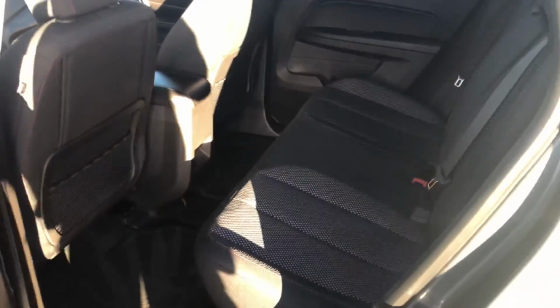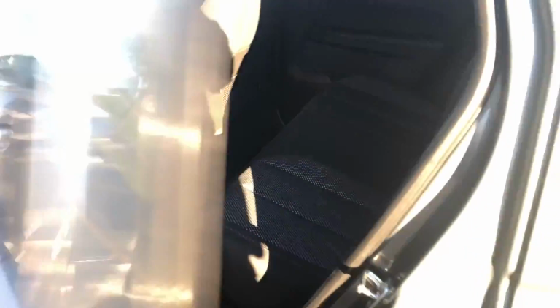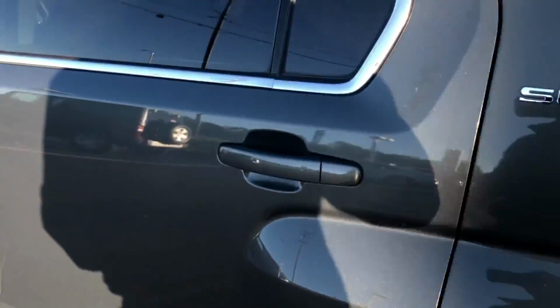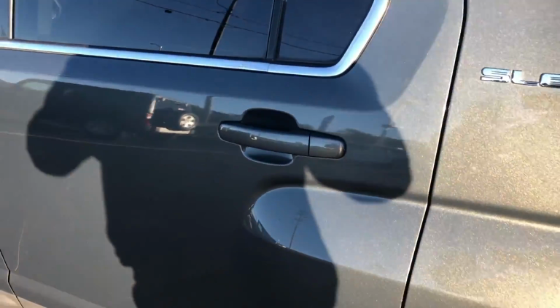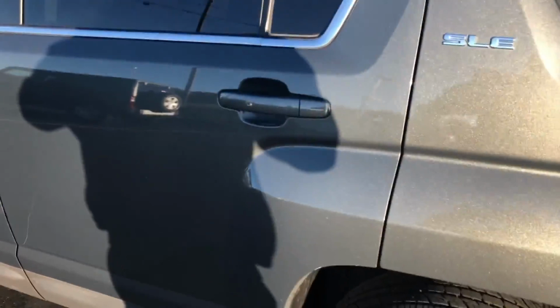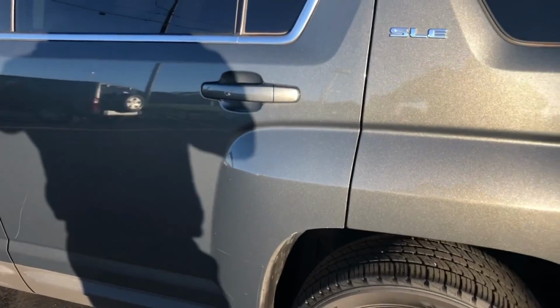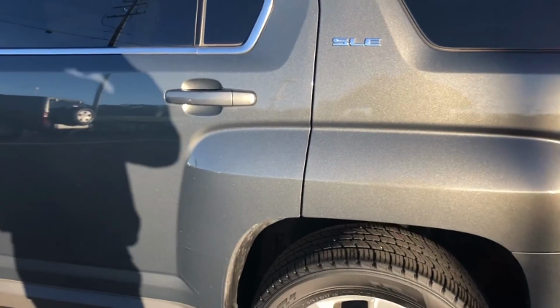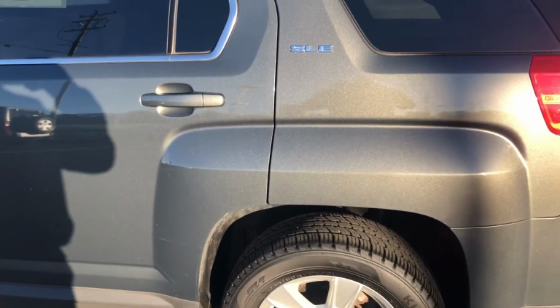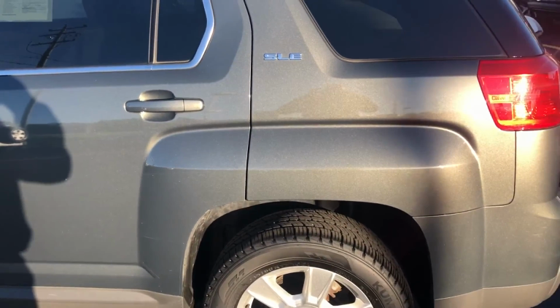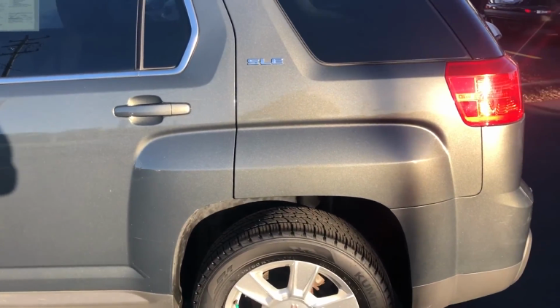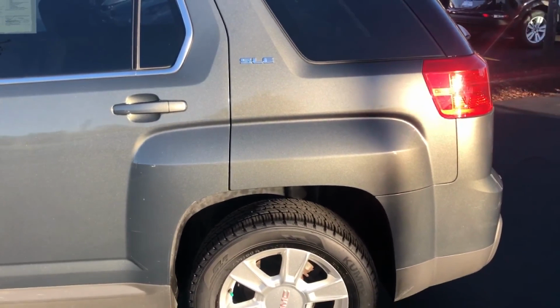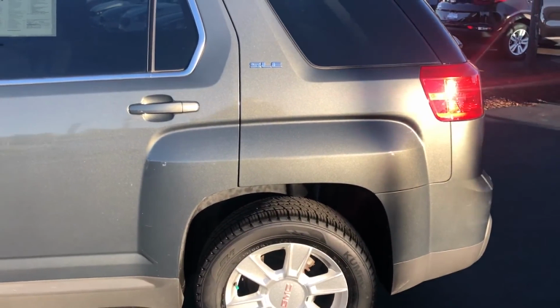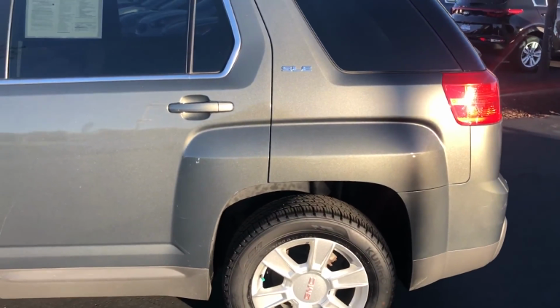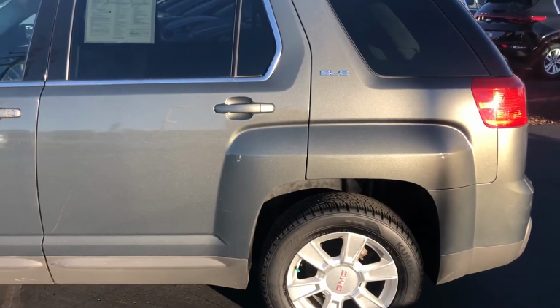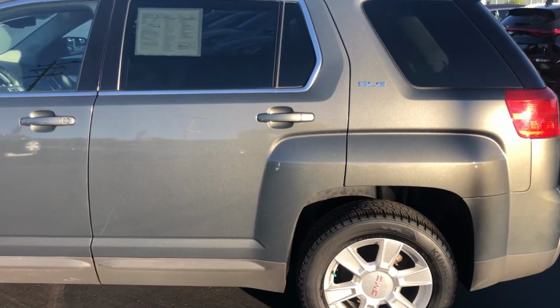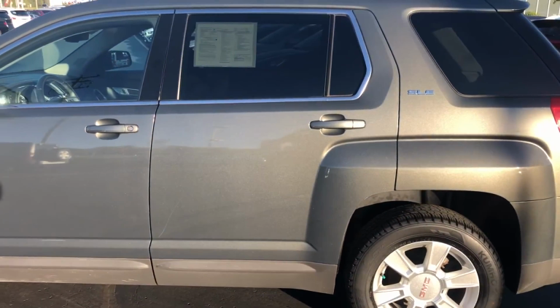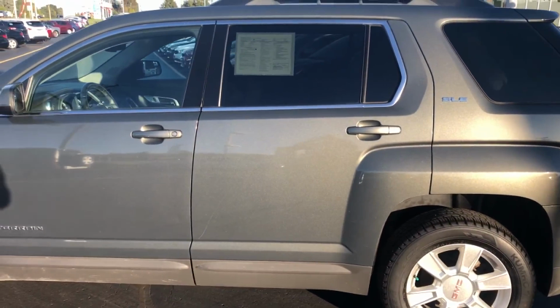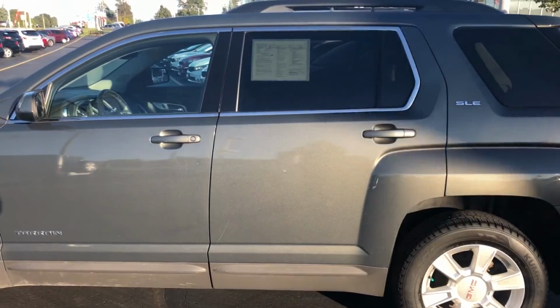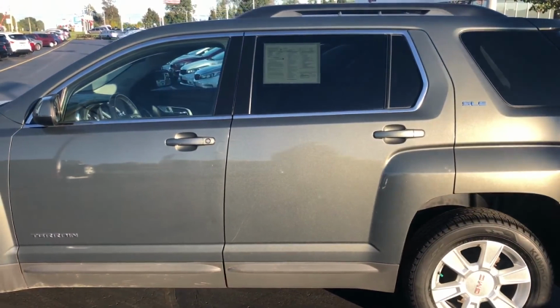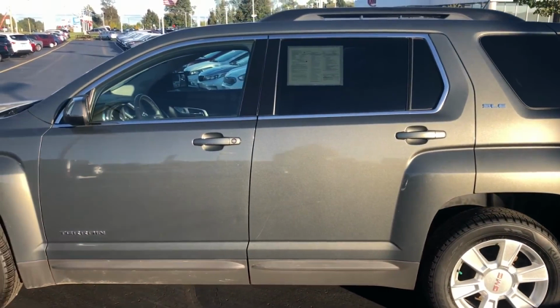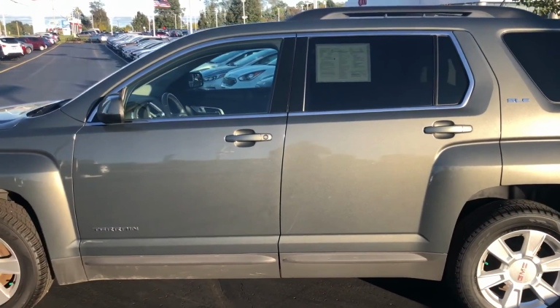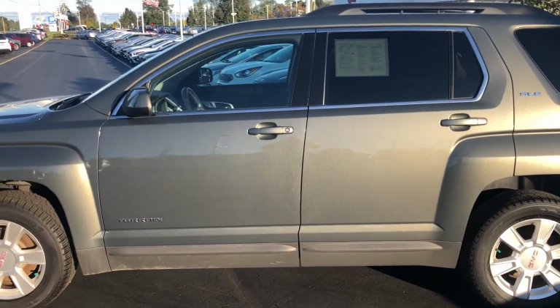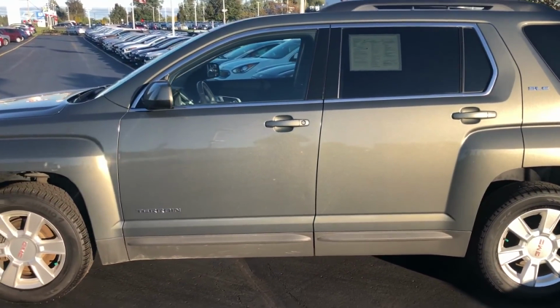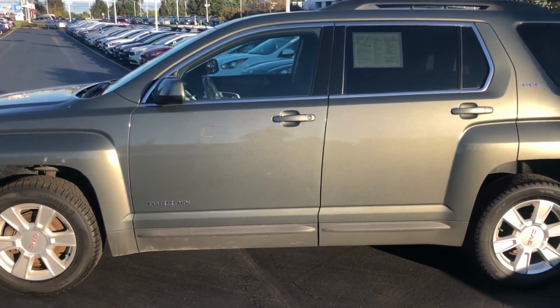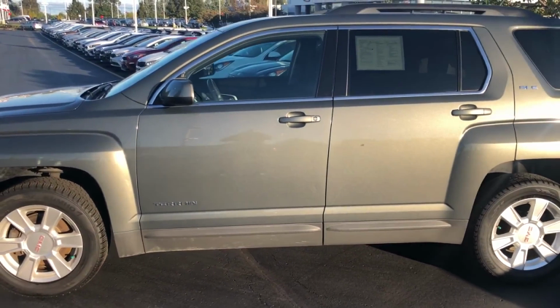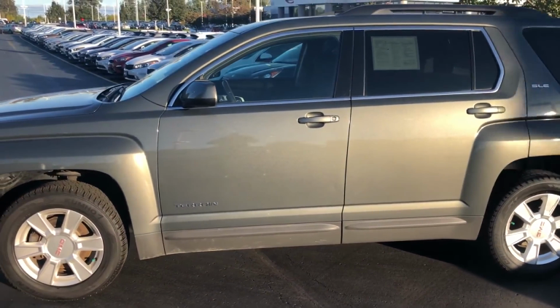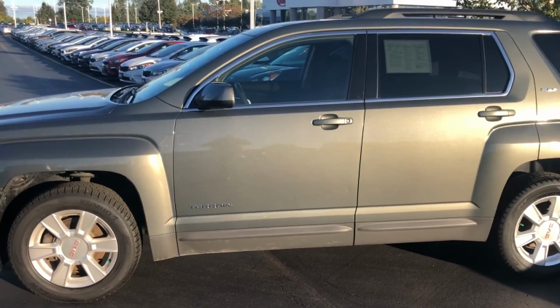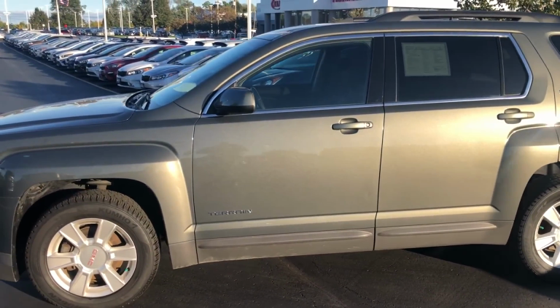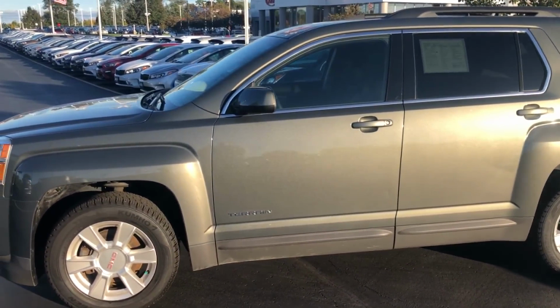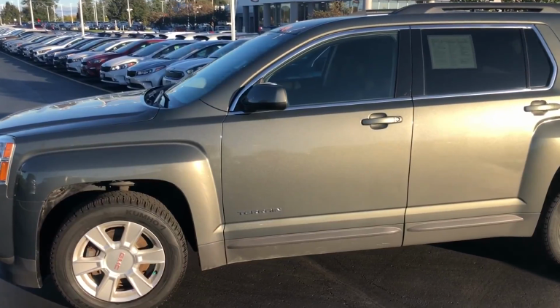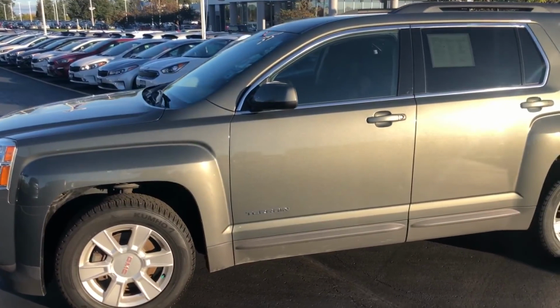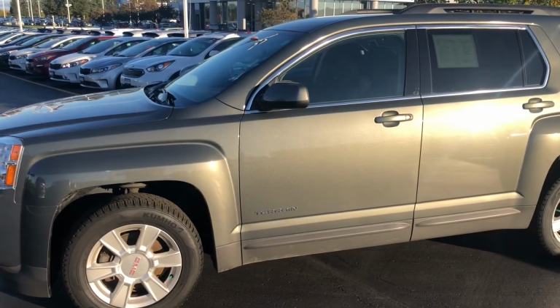This car is not going to last long. If you'd like to take a closer look at this vehicle, call us at 262-886-2886. Thanks for watching the video.